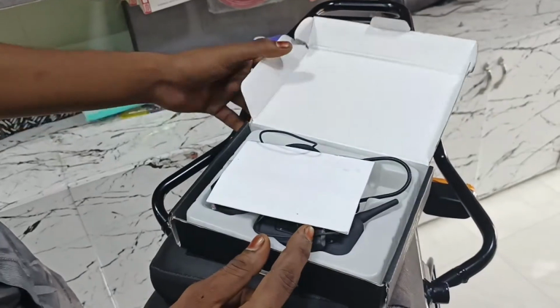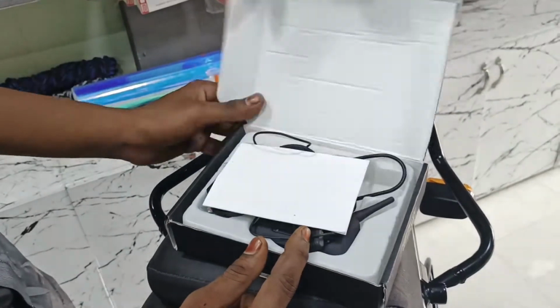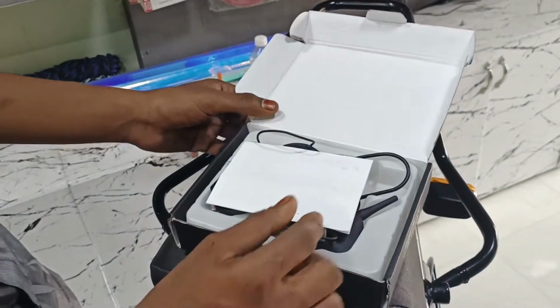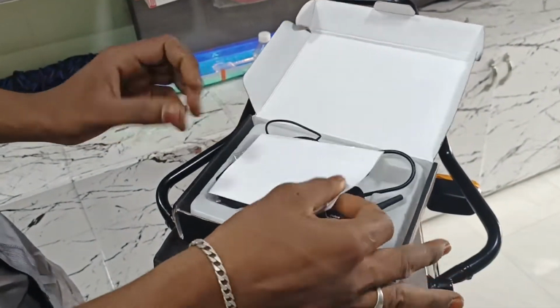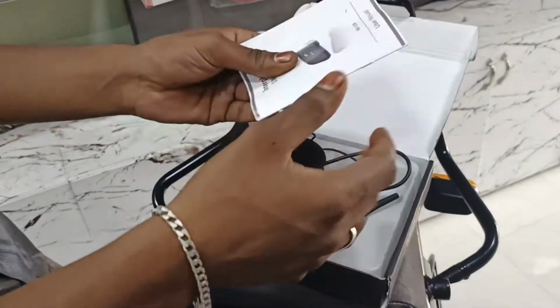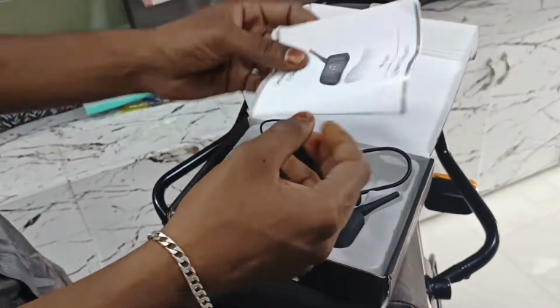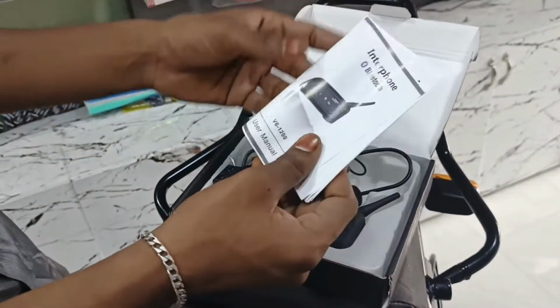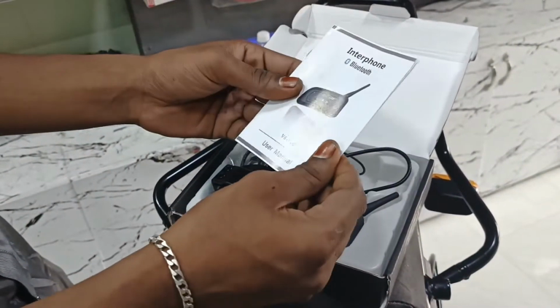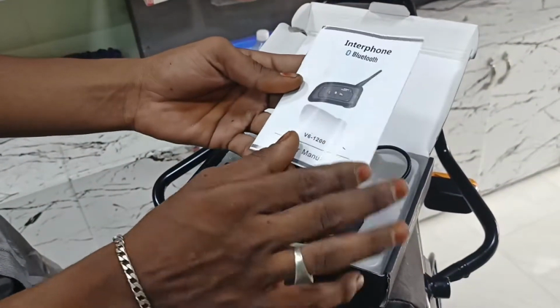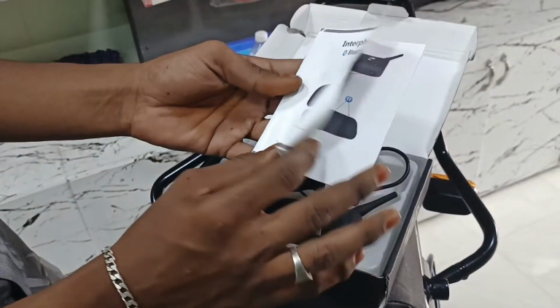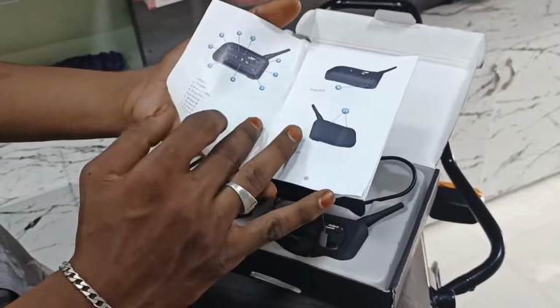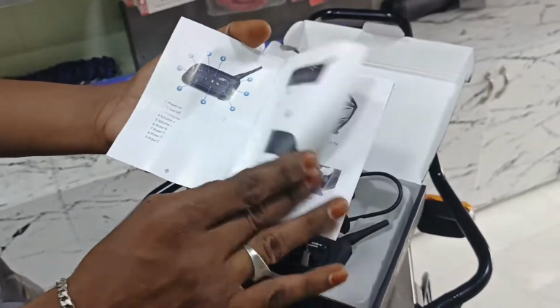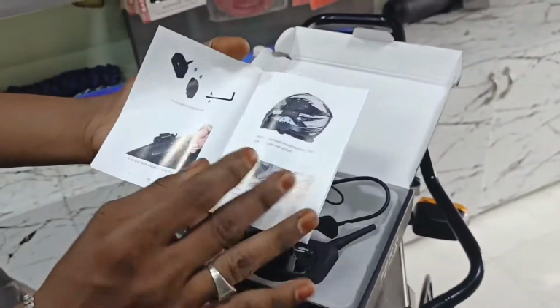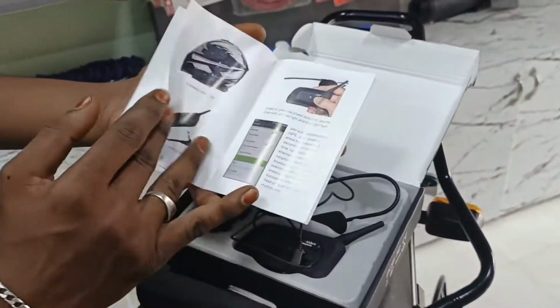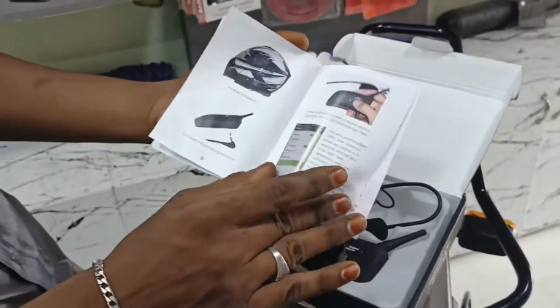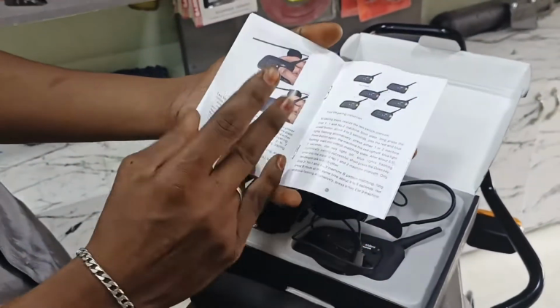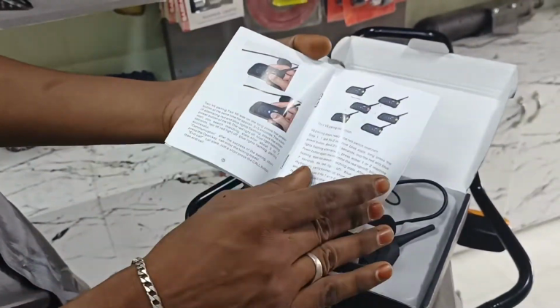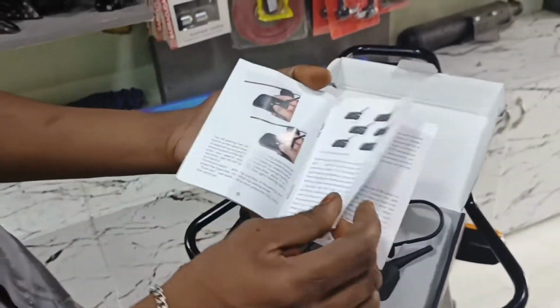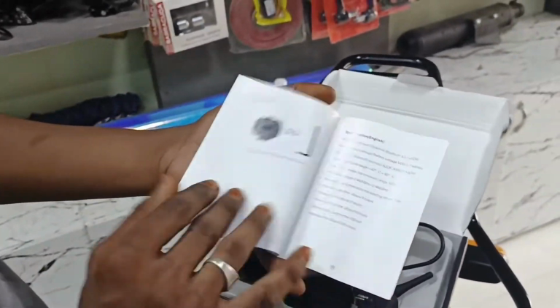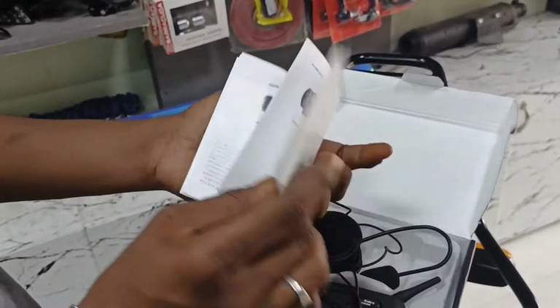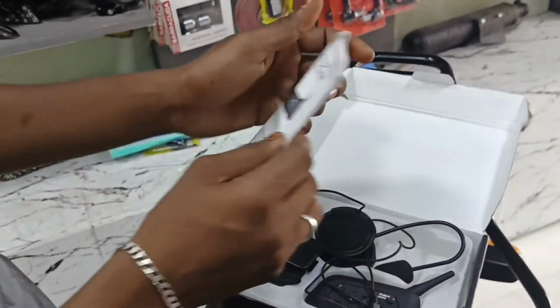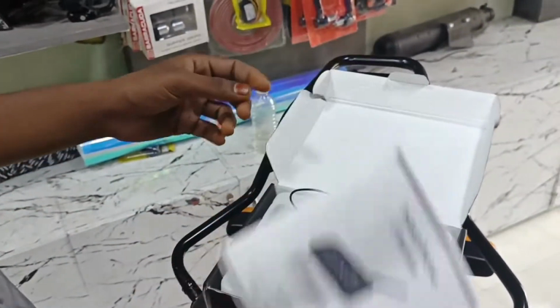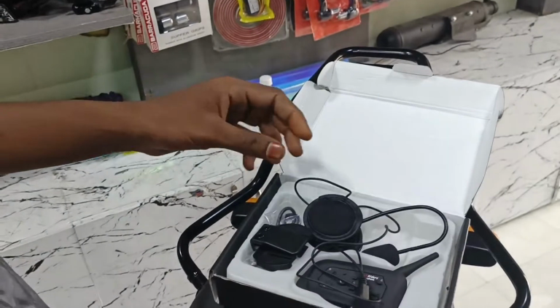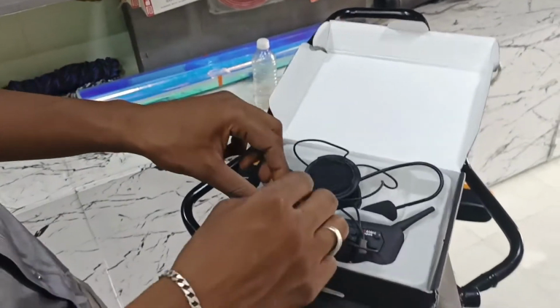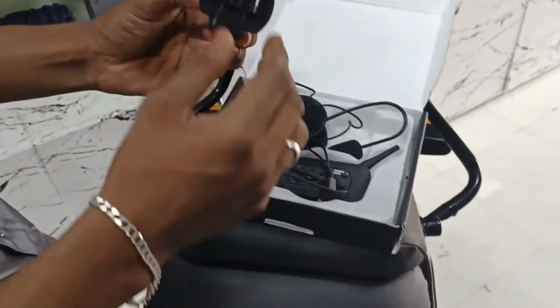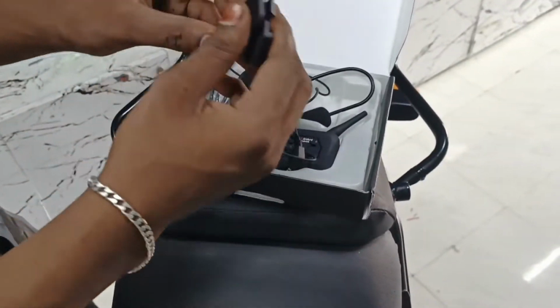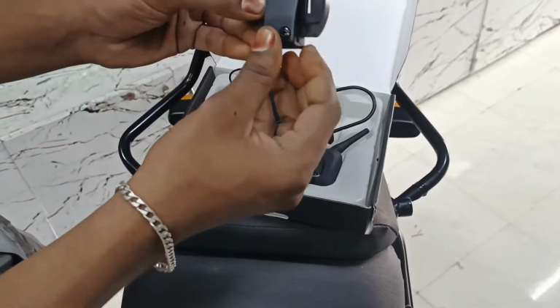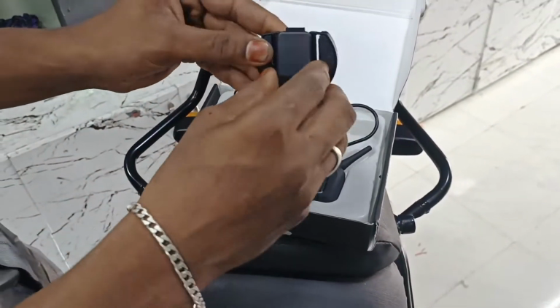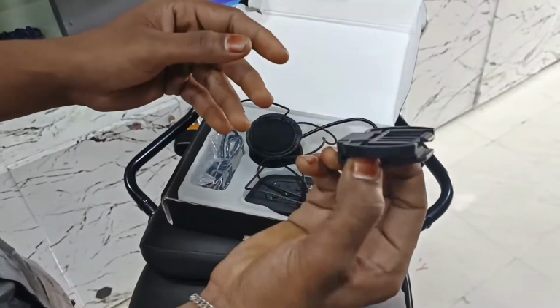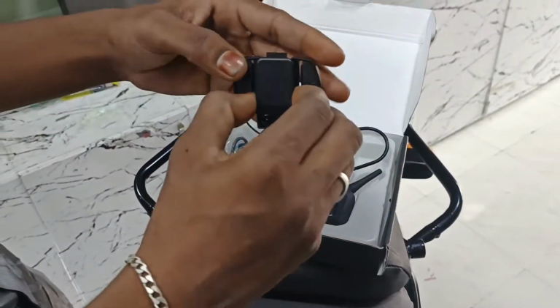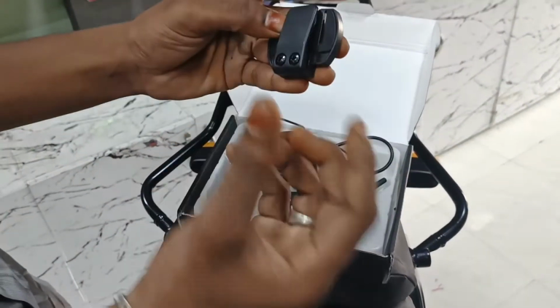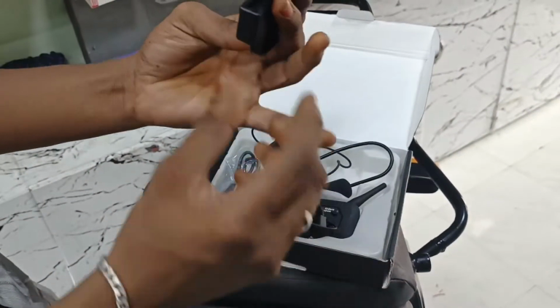If you want to use the user booklet, you can use it with the interphone device. Now we have a clip — how are we going to fix this clip? We have a clip for our helmet.